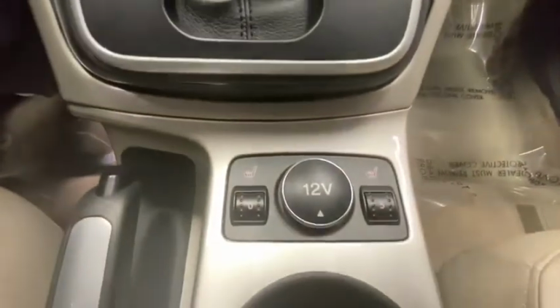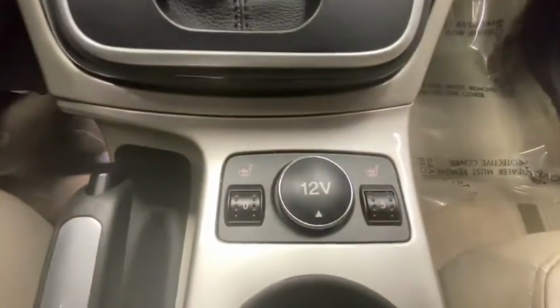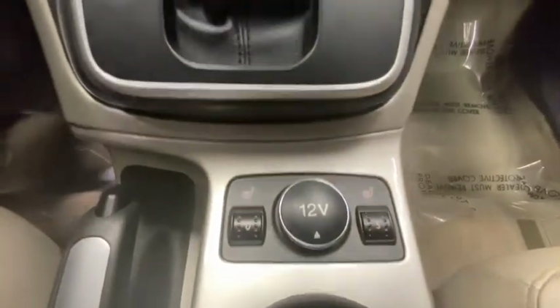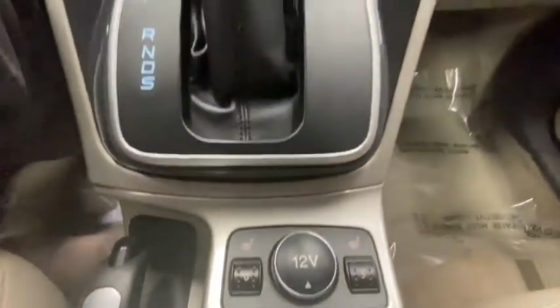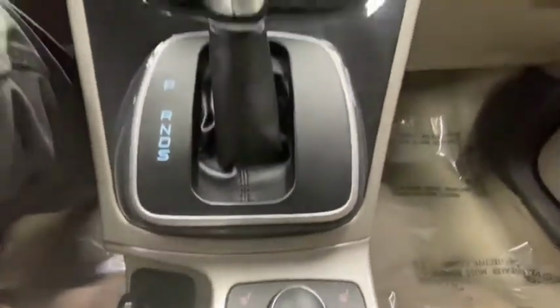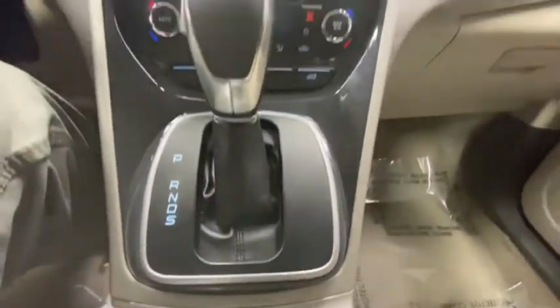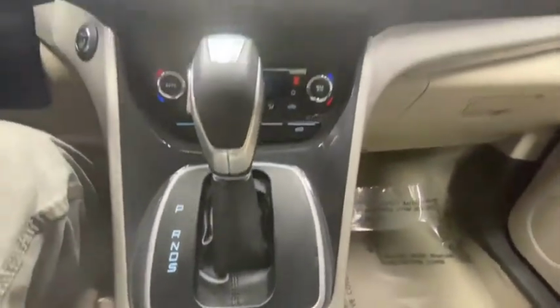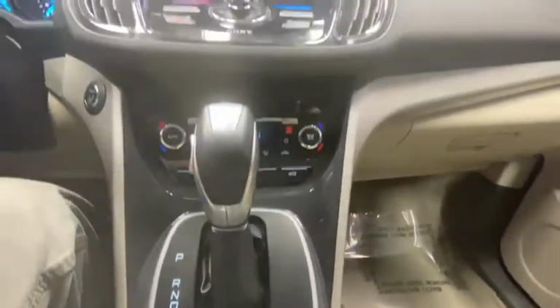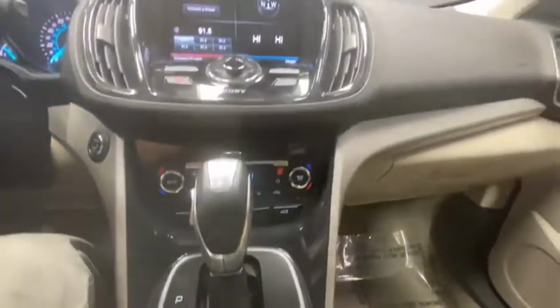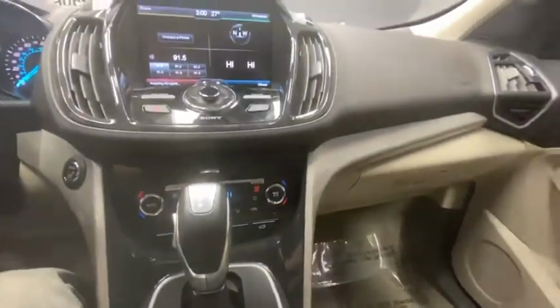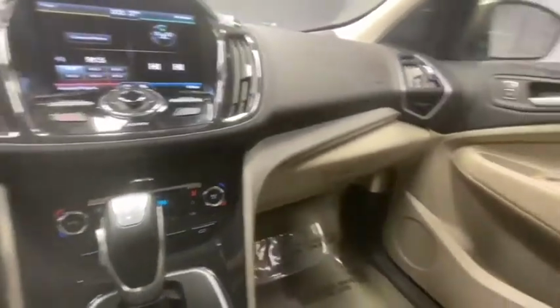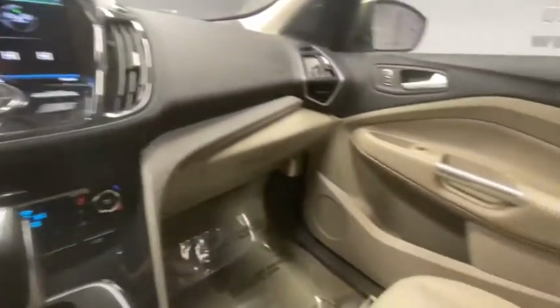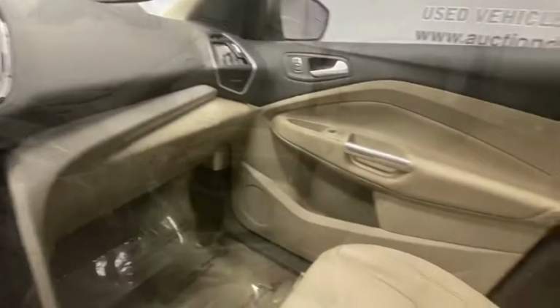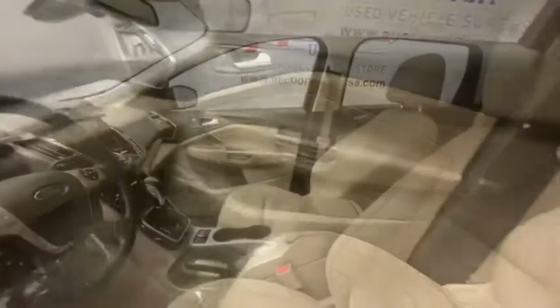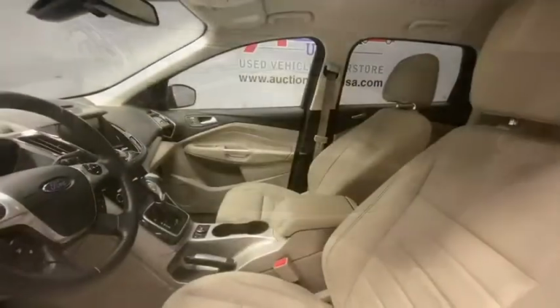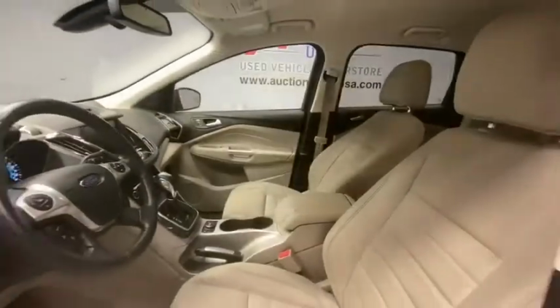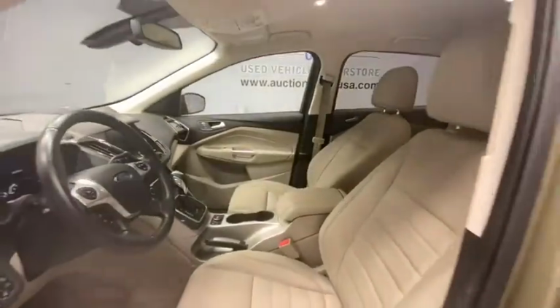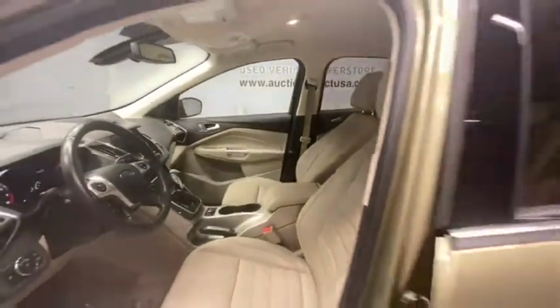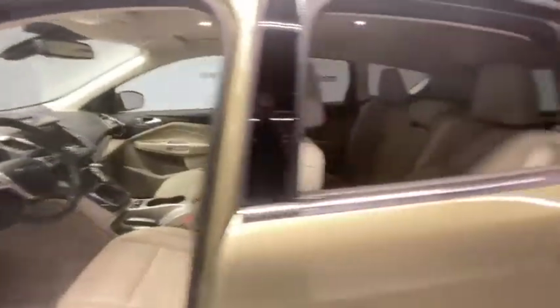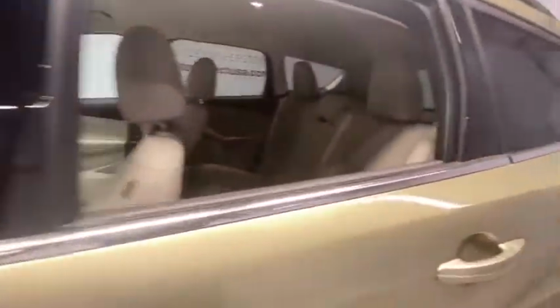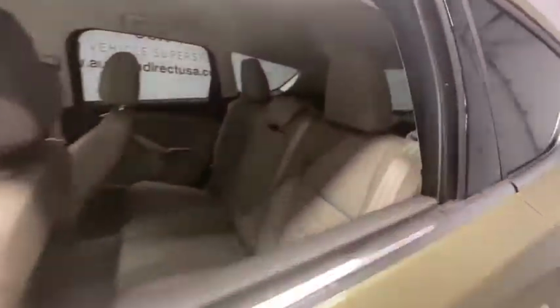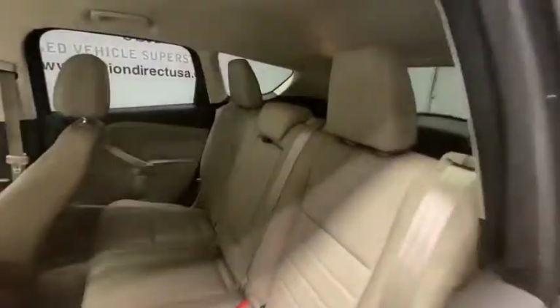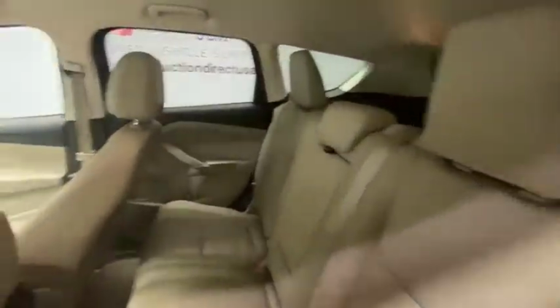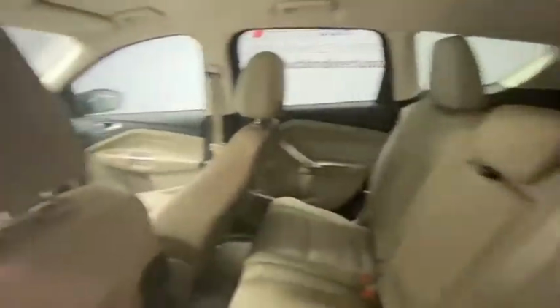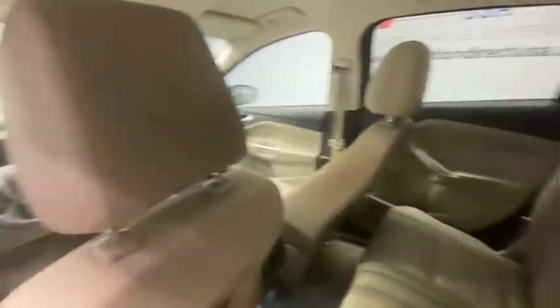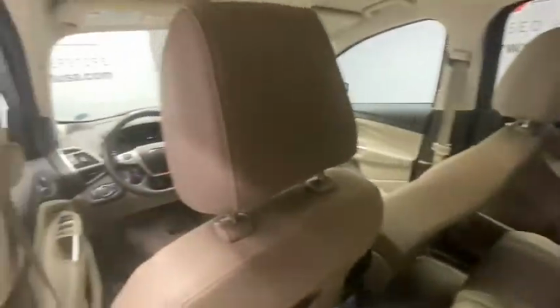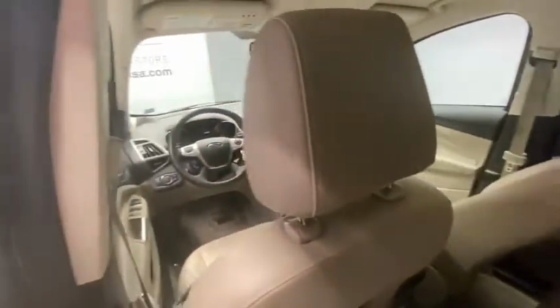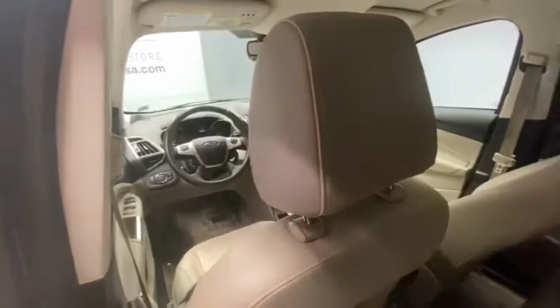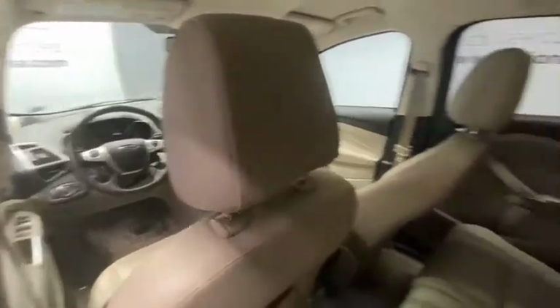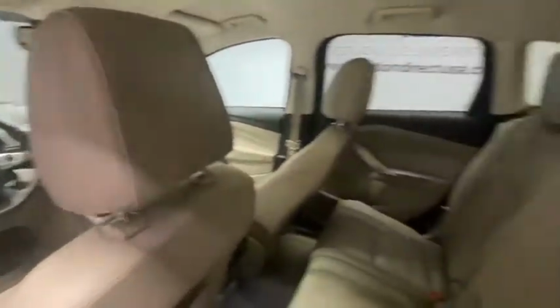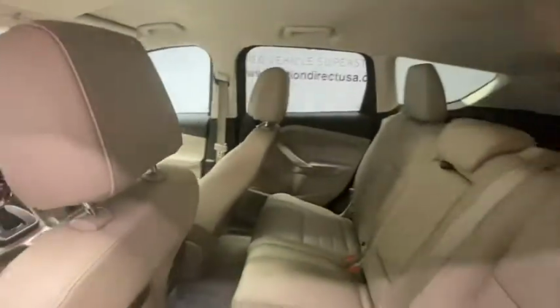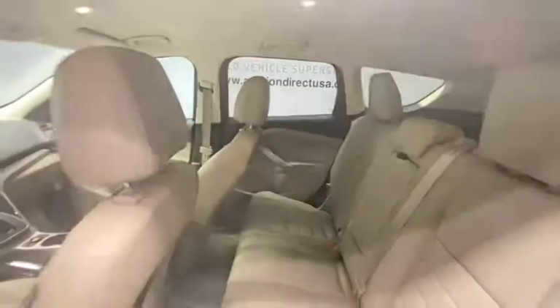Trip computer, compass, brake assist, overhead console, panic alarm, remote keyless entry. Searching for a dependable vehicle that looks great too? You found it, so stop in today.